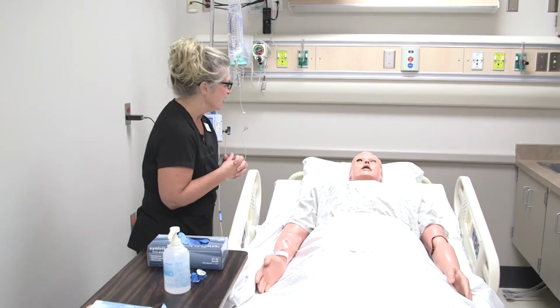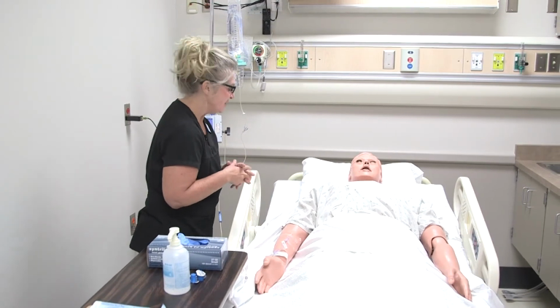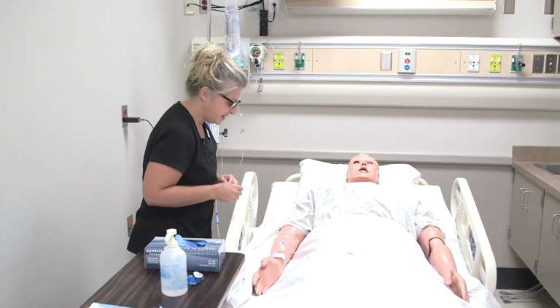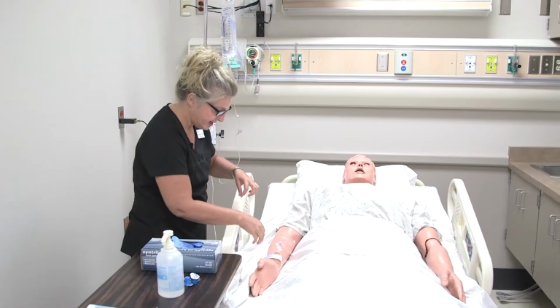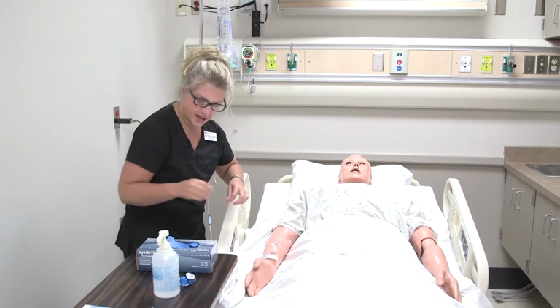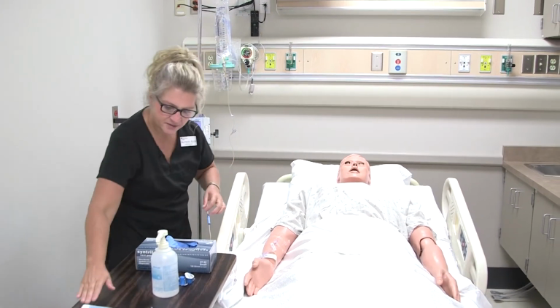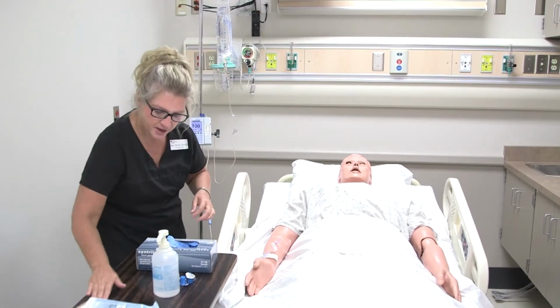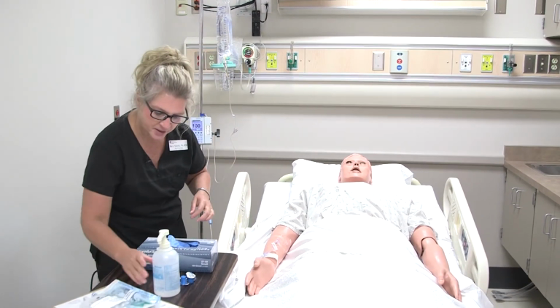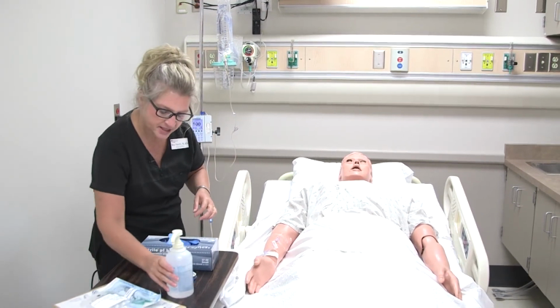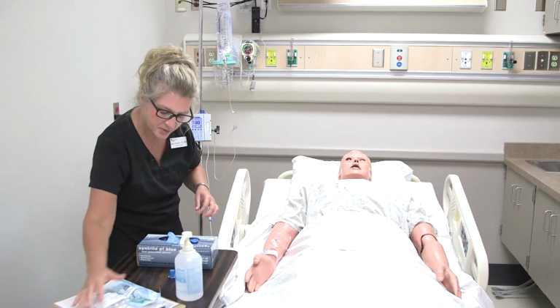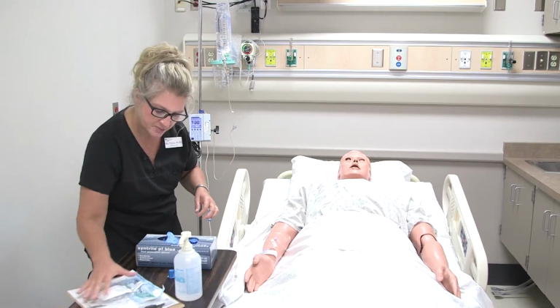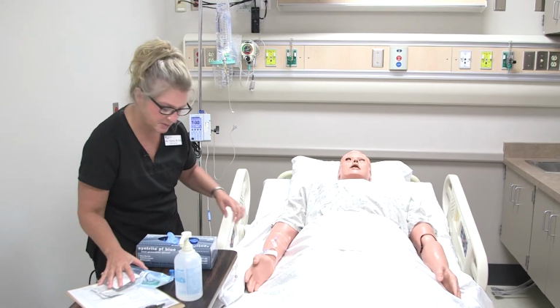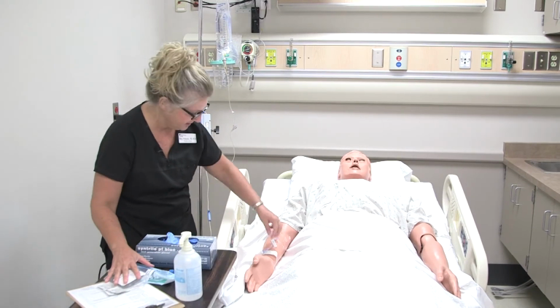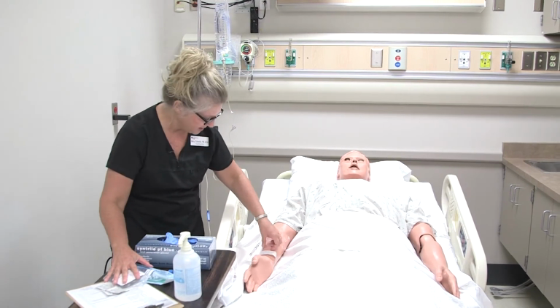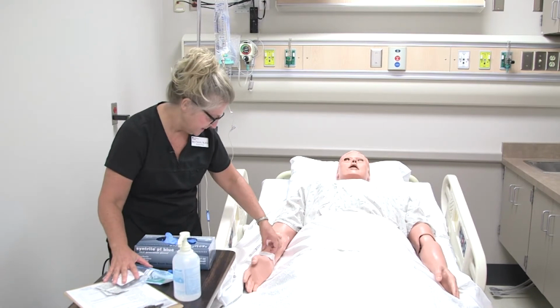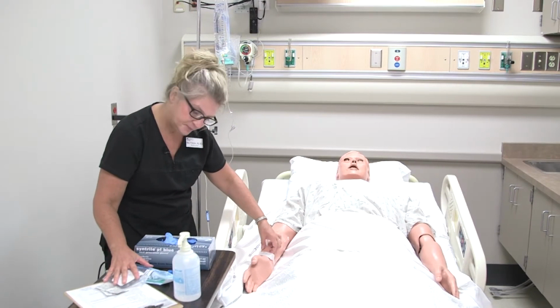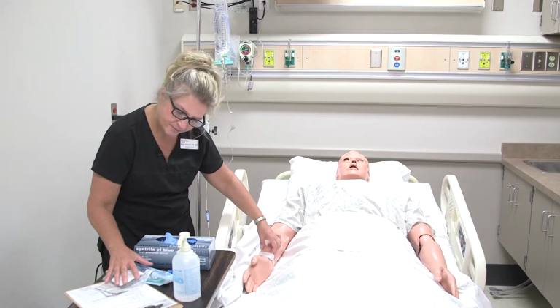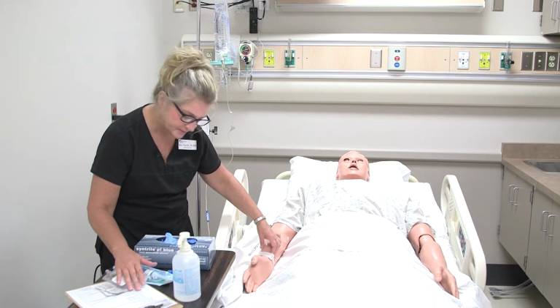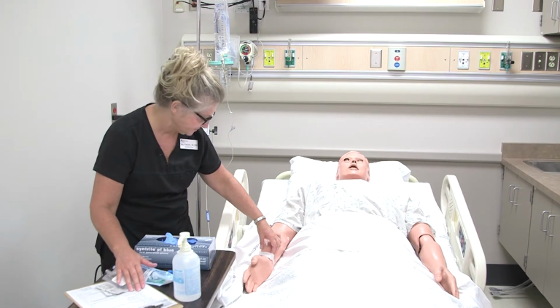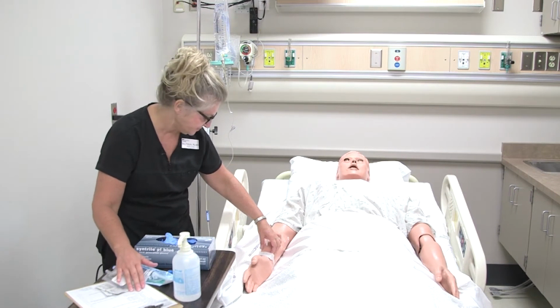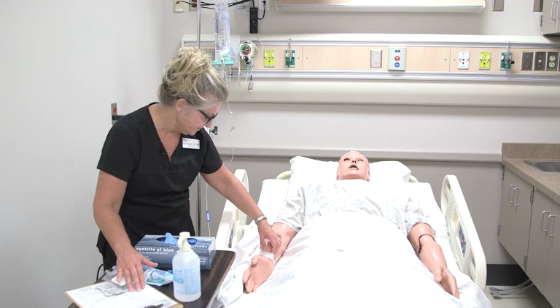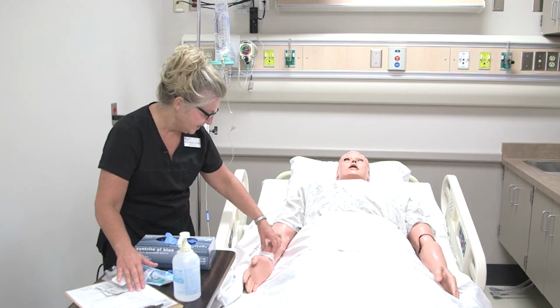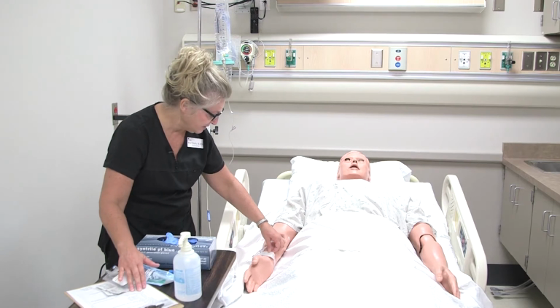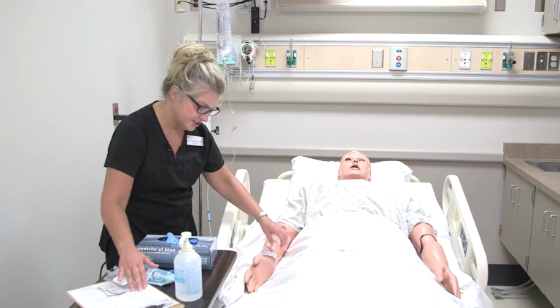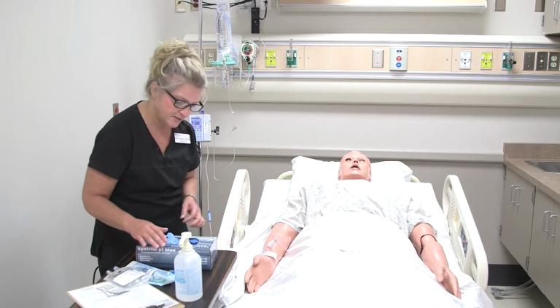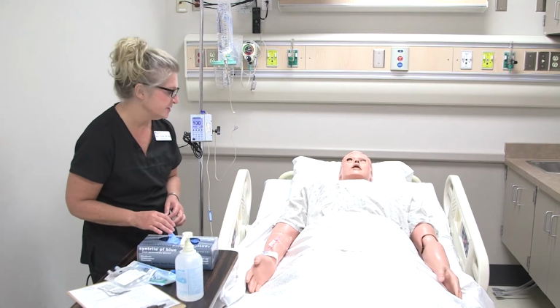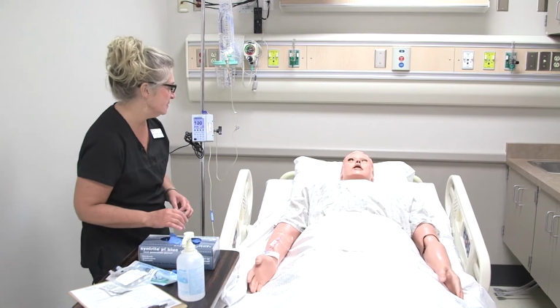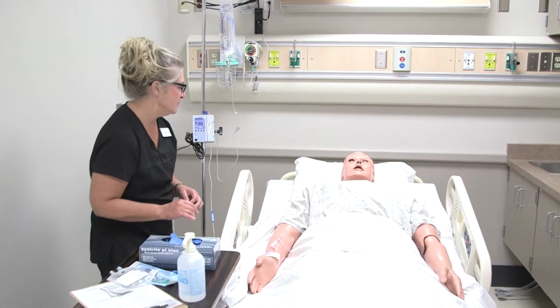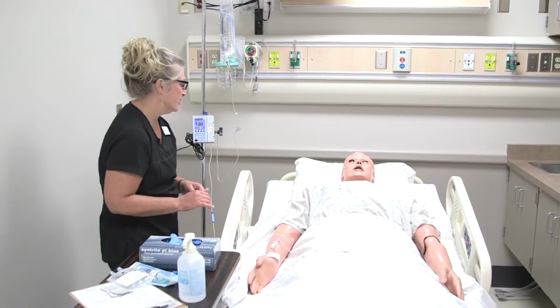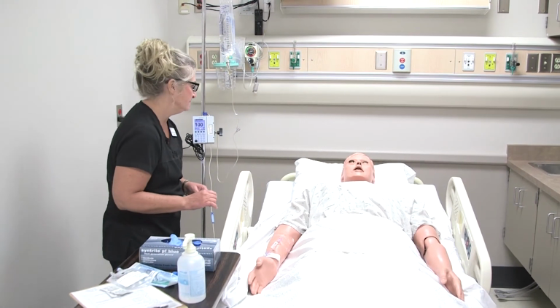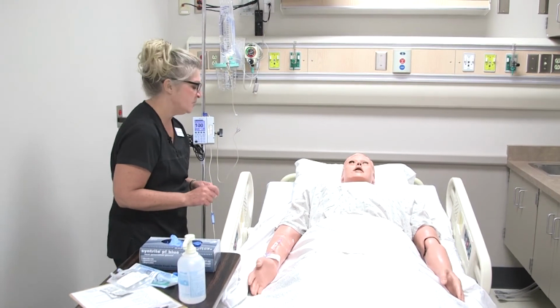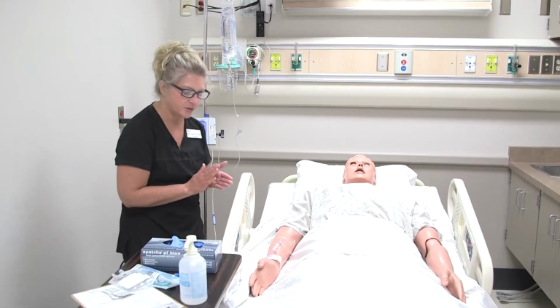Tim is fine. Okay, great. I just need to verify your full name and date of birth before we begin. Tim Pometlo, 7/10/64. Thank you very much. And do you have any allergies, Tim, that I should be aware of? No. Okay, great.